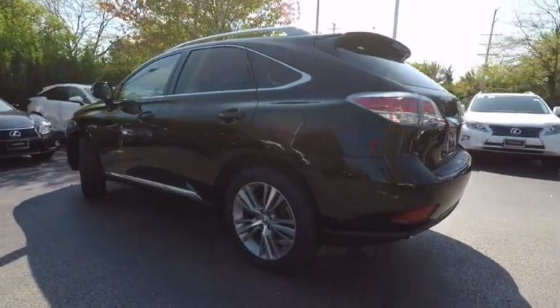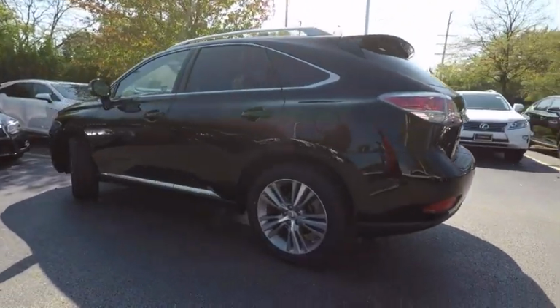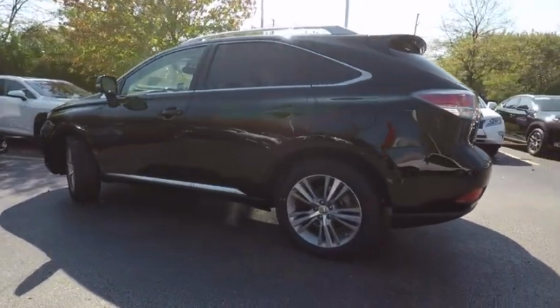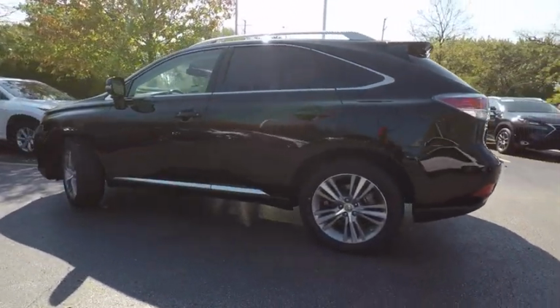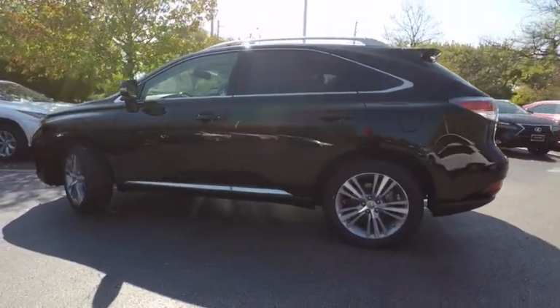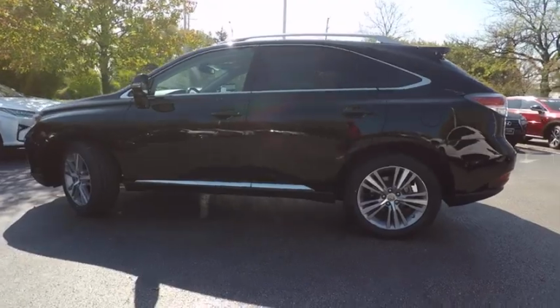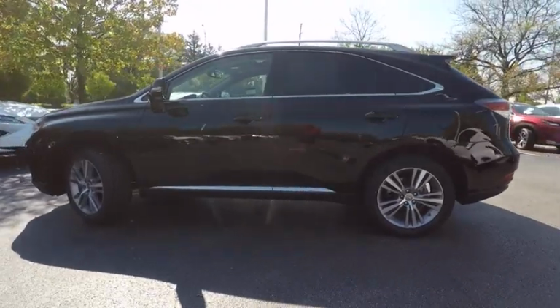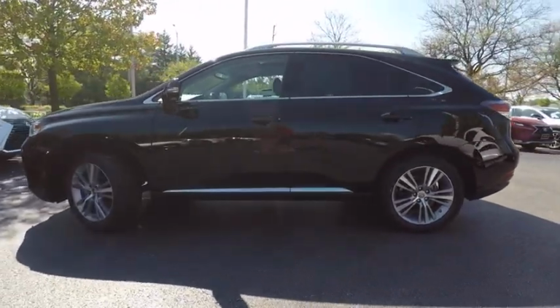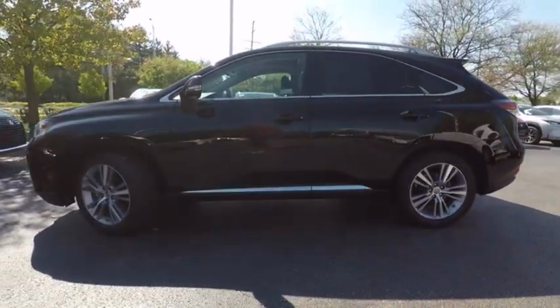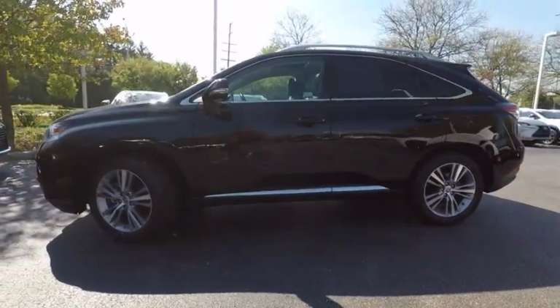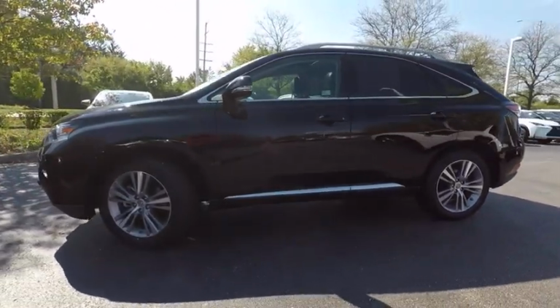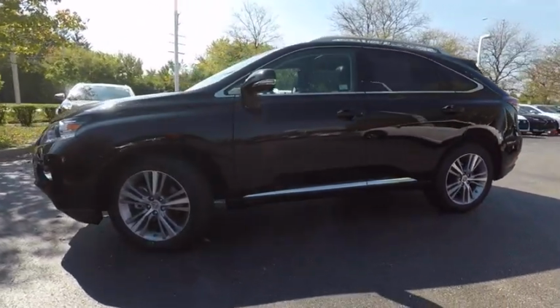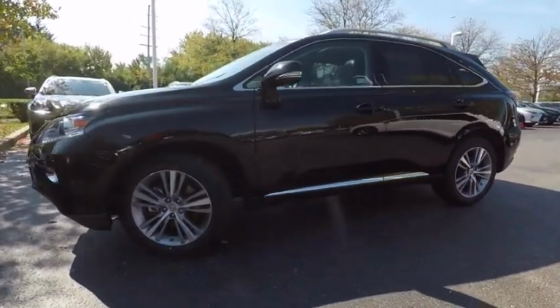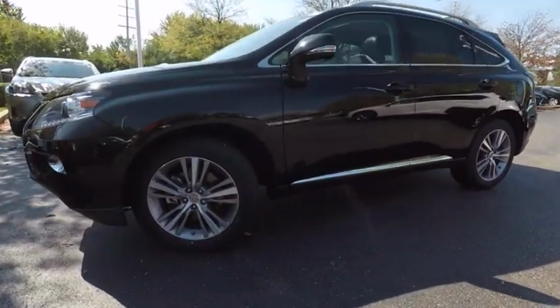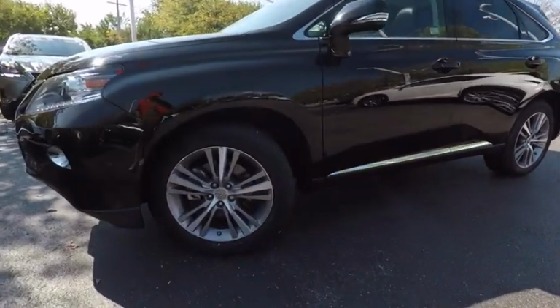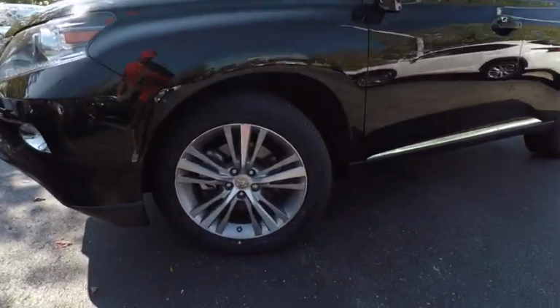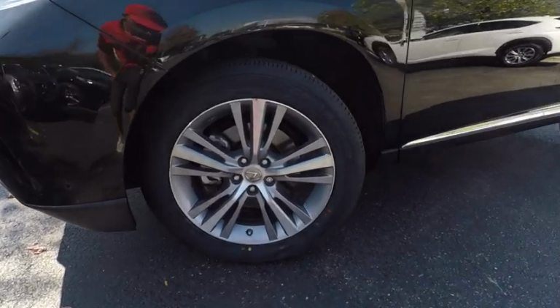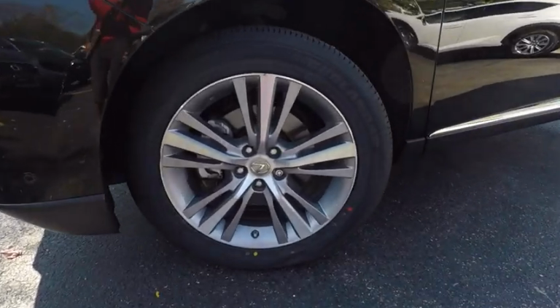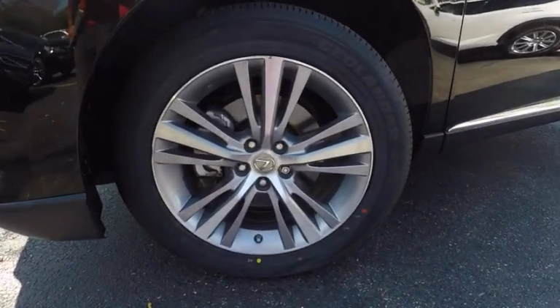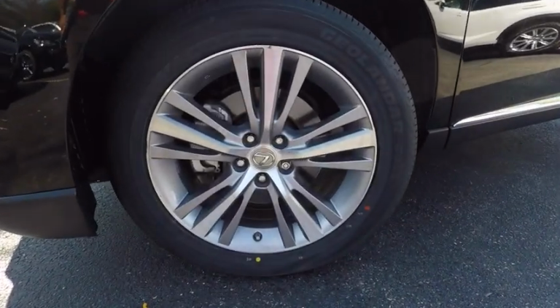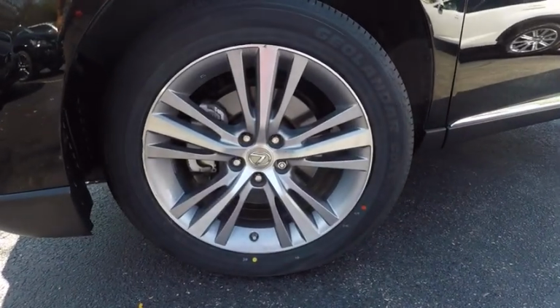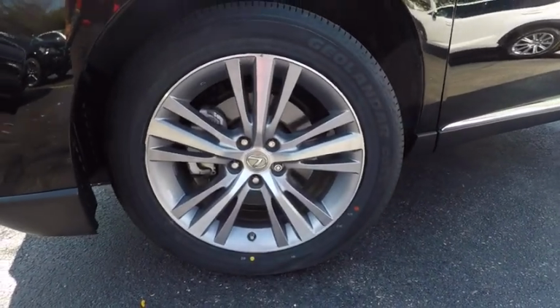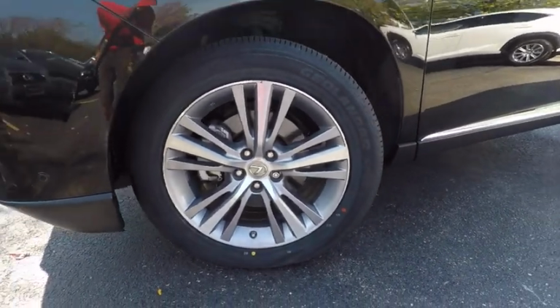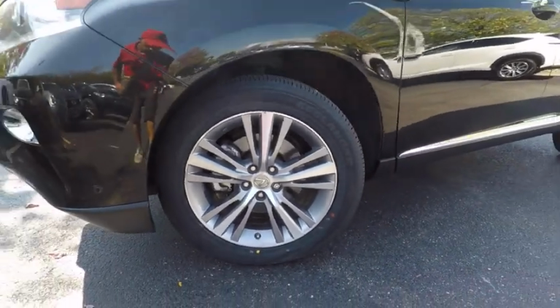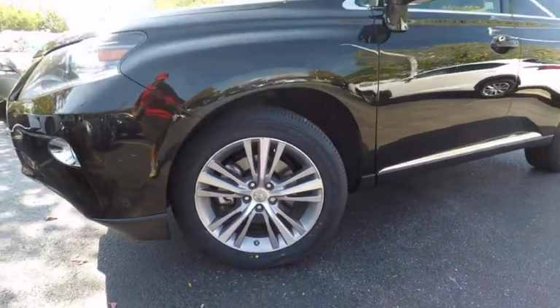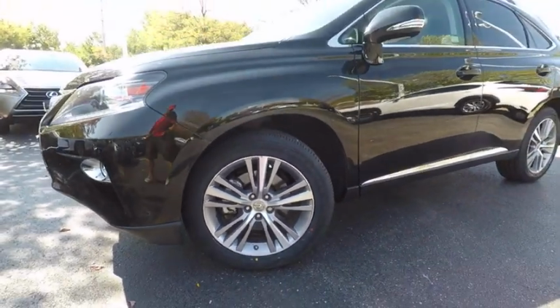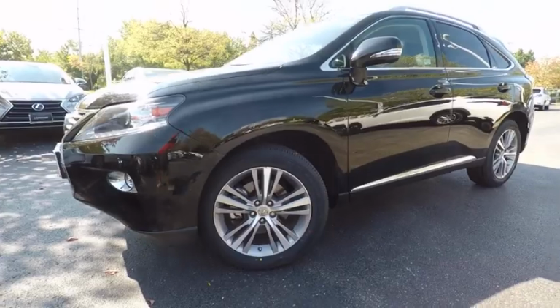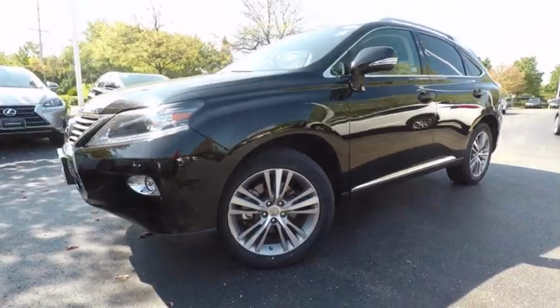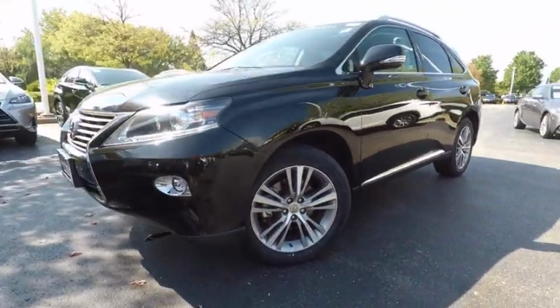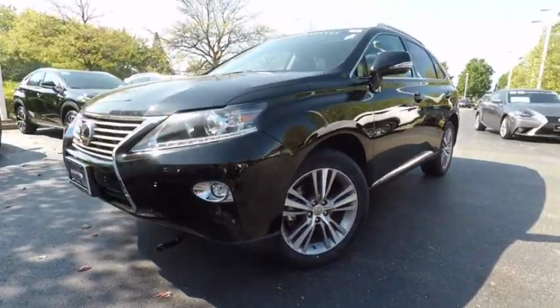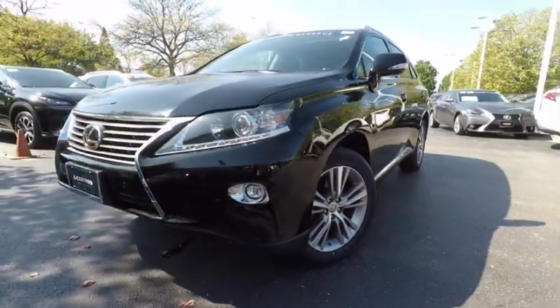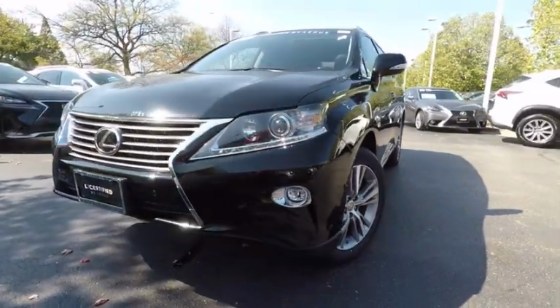This vehicle has less than 30,000 miles. Here are some of this vehicle's great options: traction control, stability control, power steering, cruise control, fog lights, power brakes, power door locks, compass, clock, and trip computer.